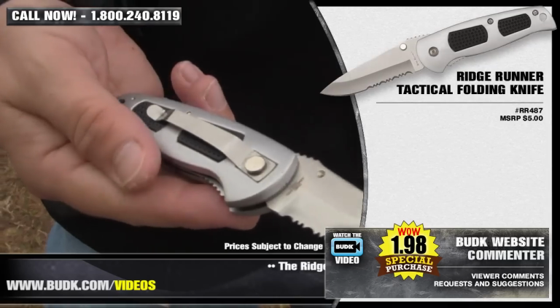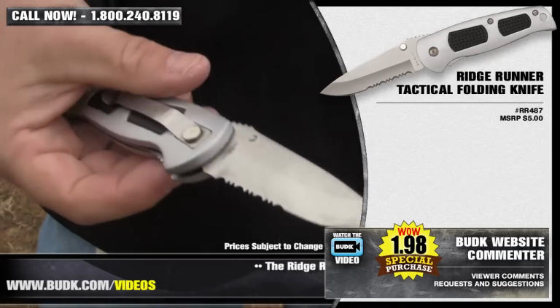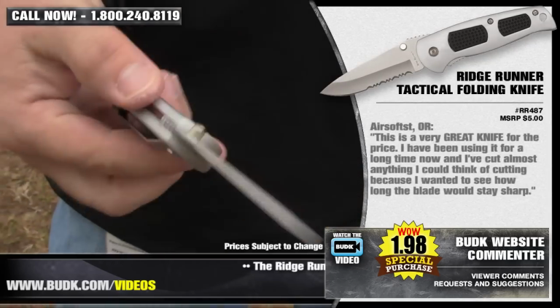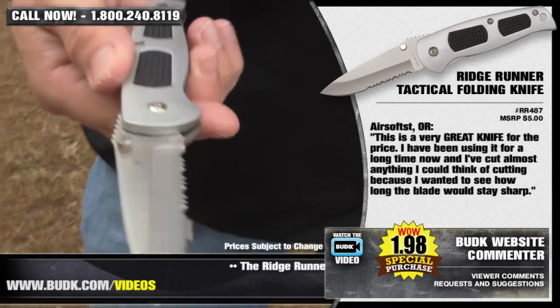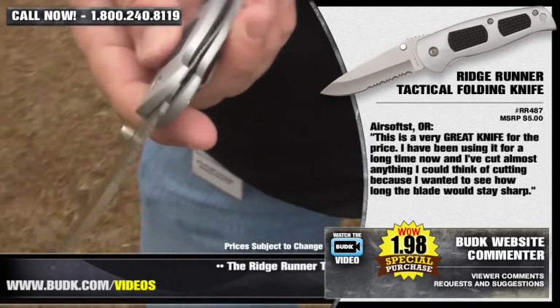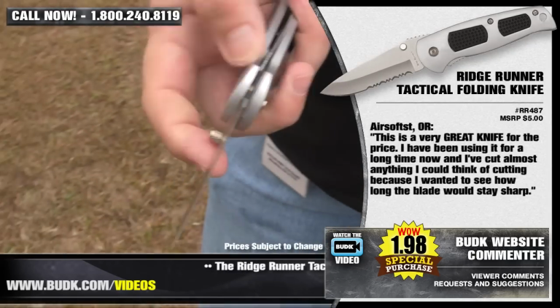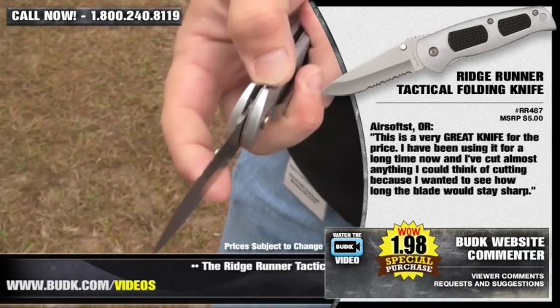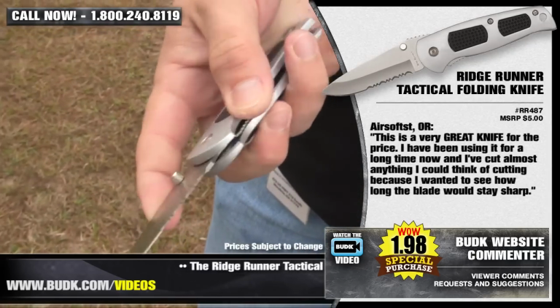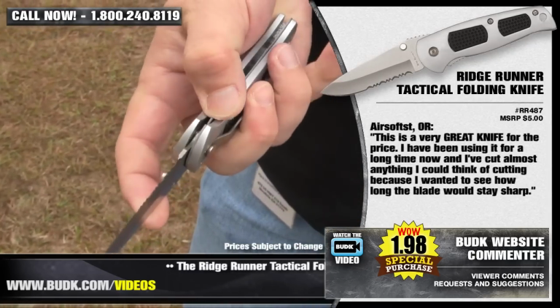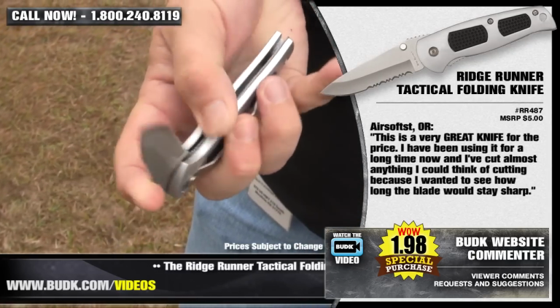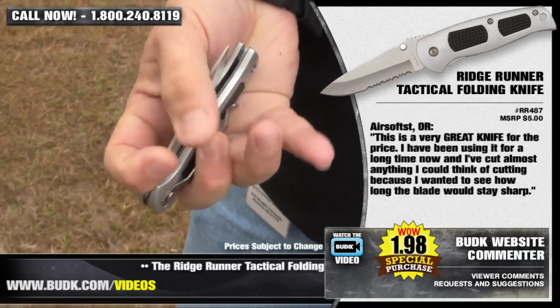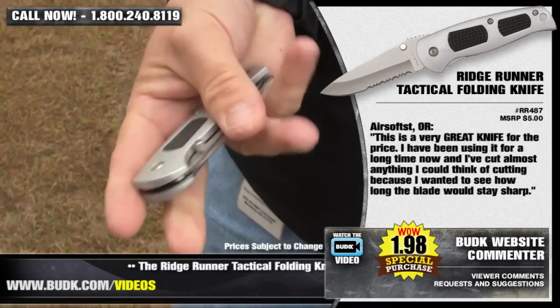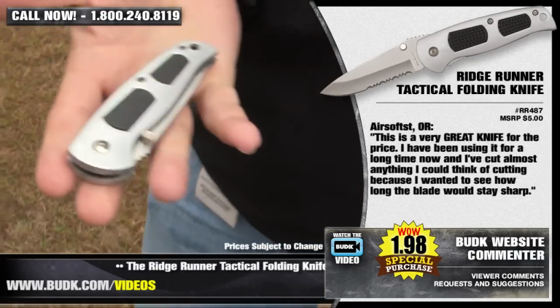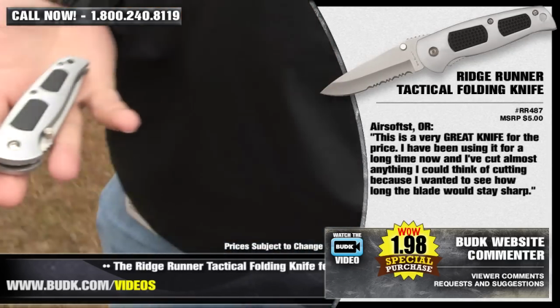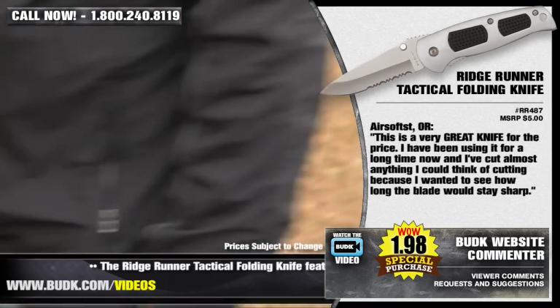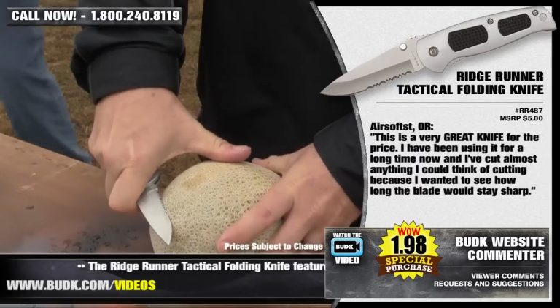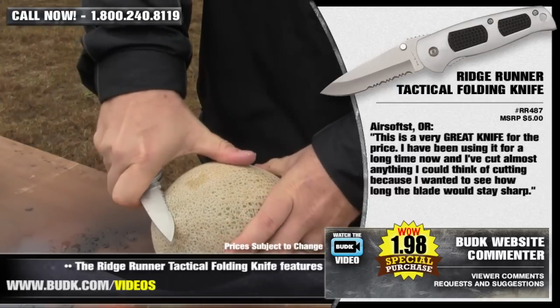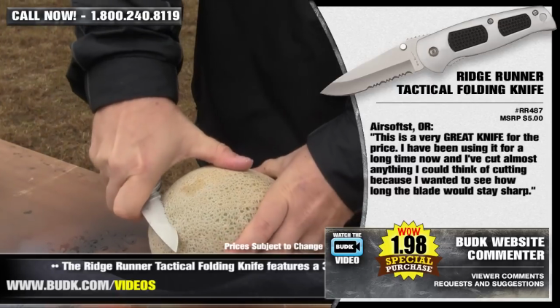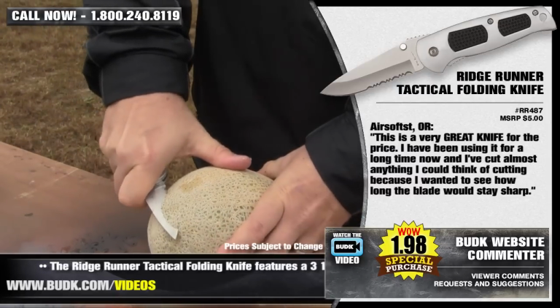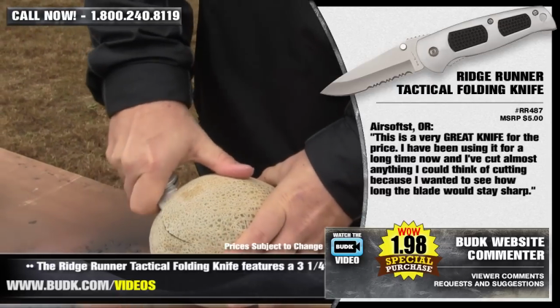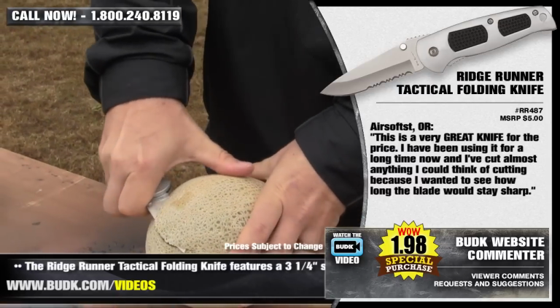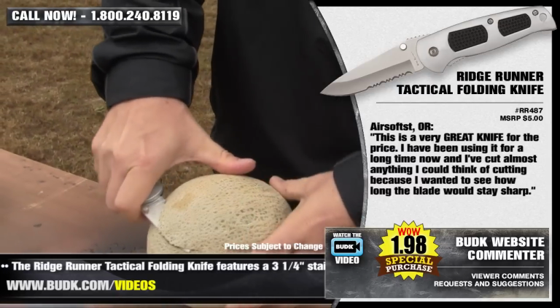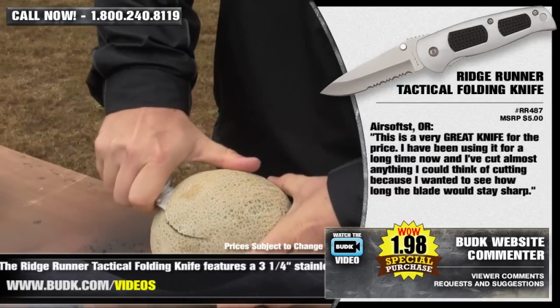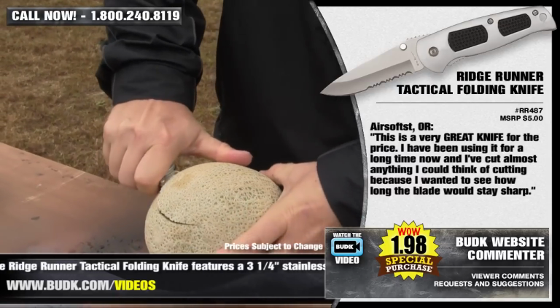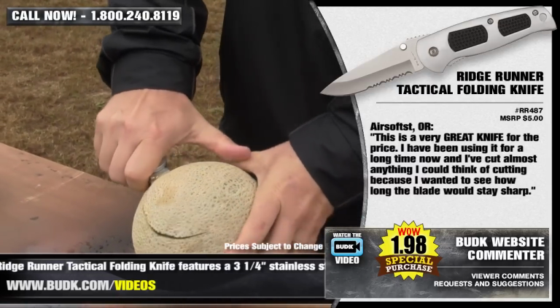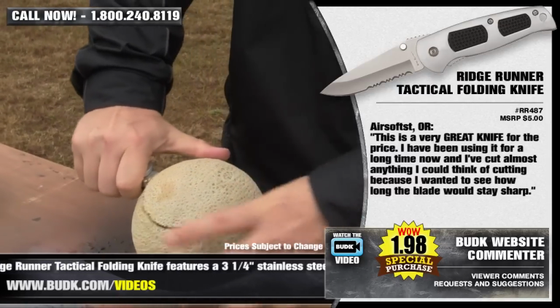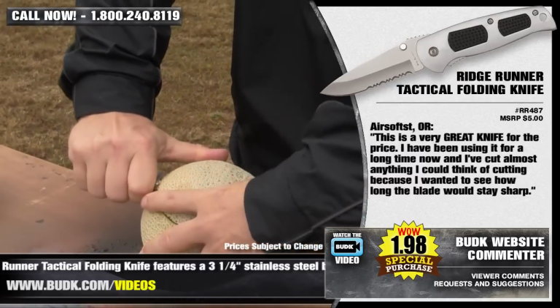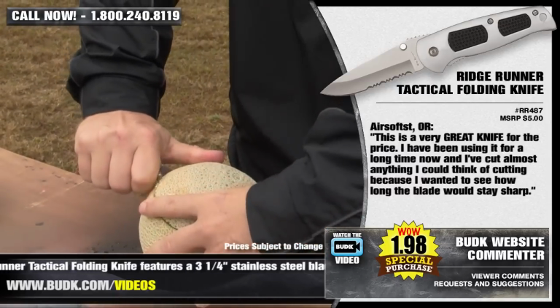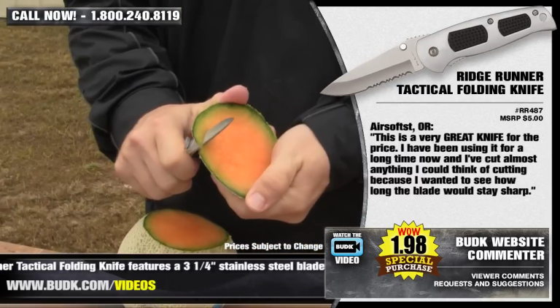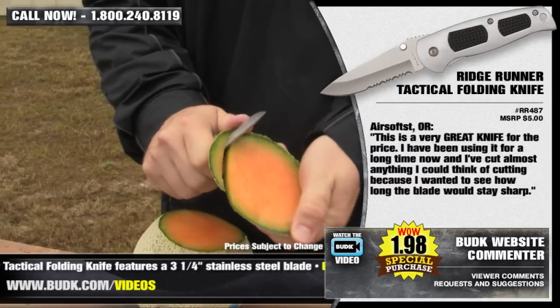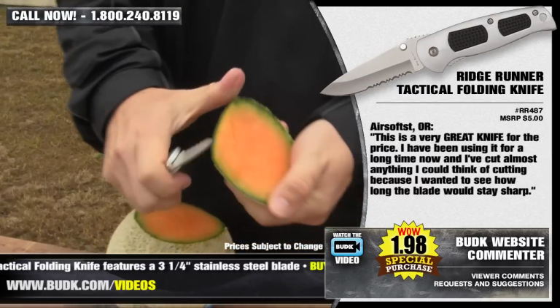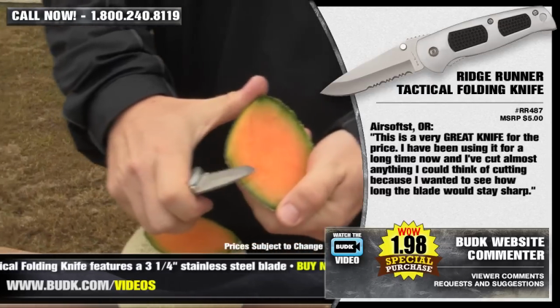AirsoftST from Oregon says: this is a very great knife for the price. I've been using it for a long time now, and I've cut almost anything I could think of, testing to see how long the blade will stay sharp.